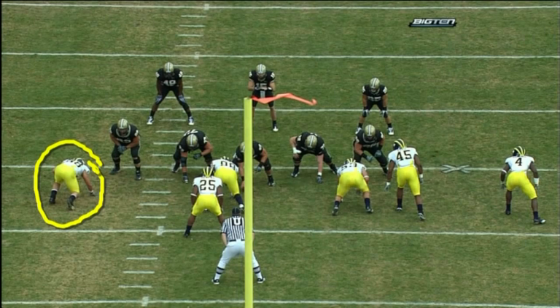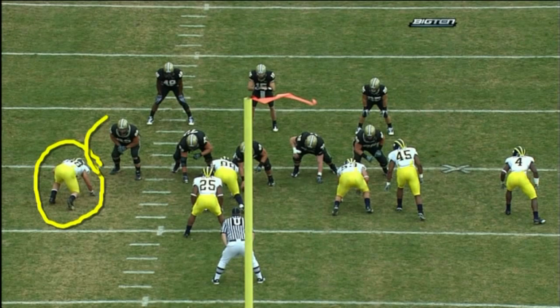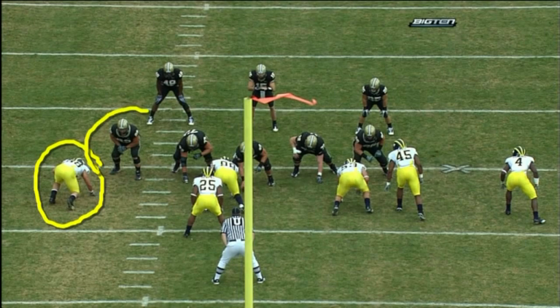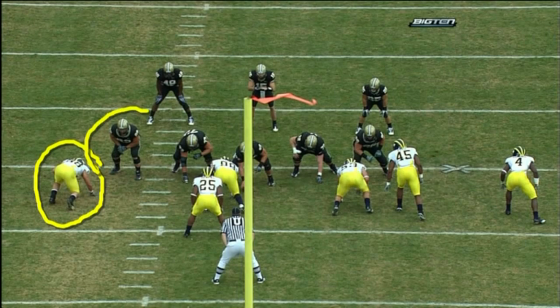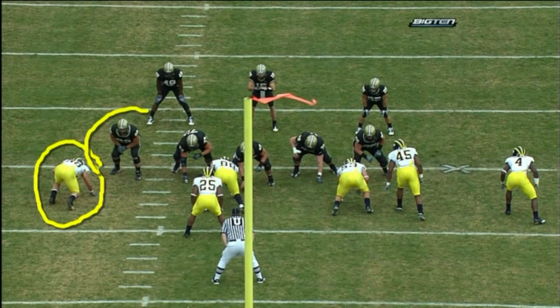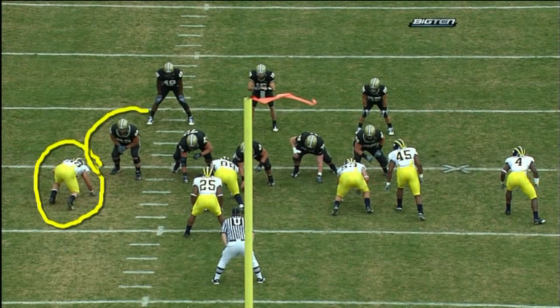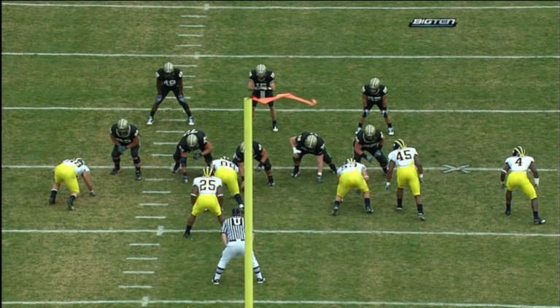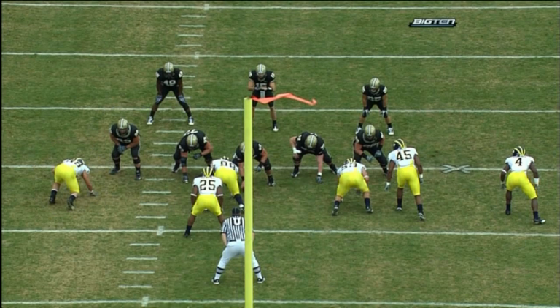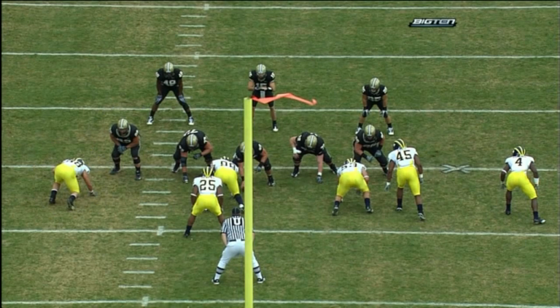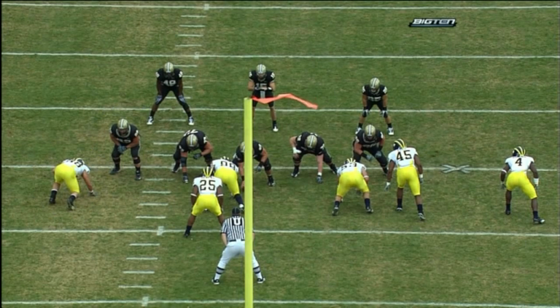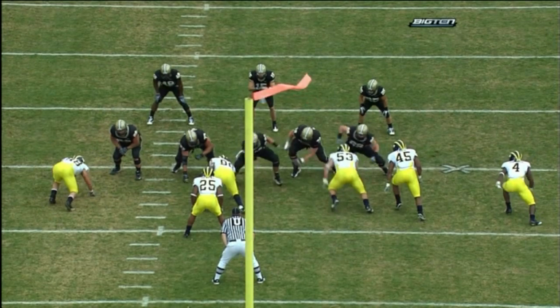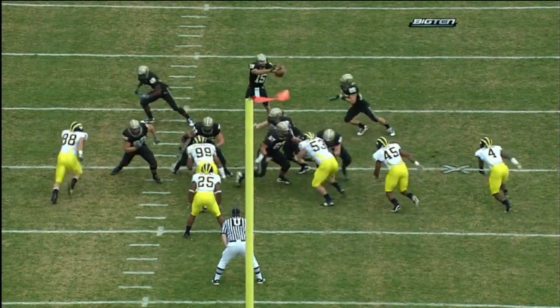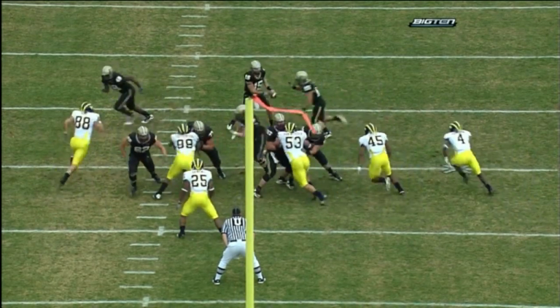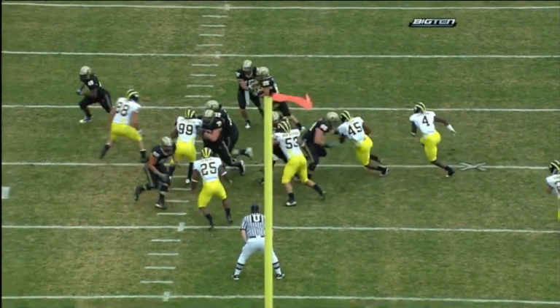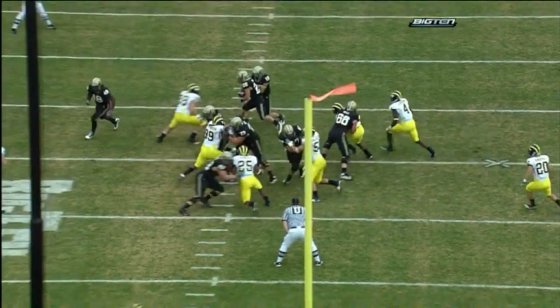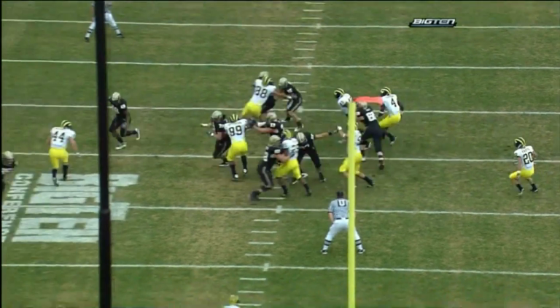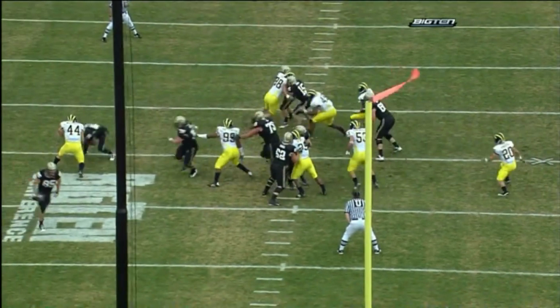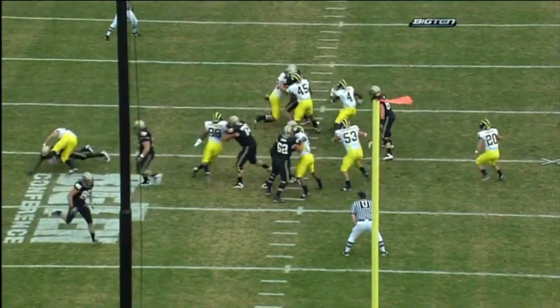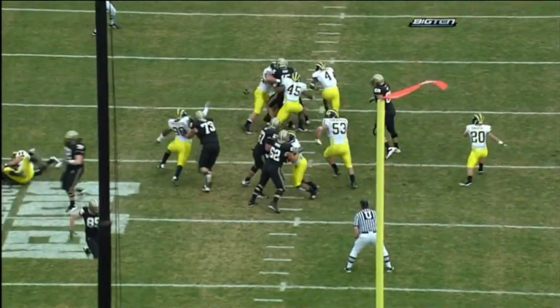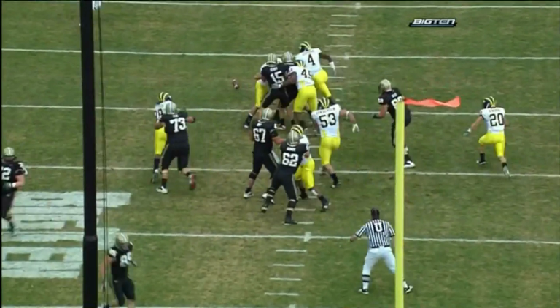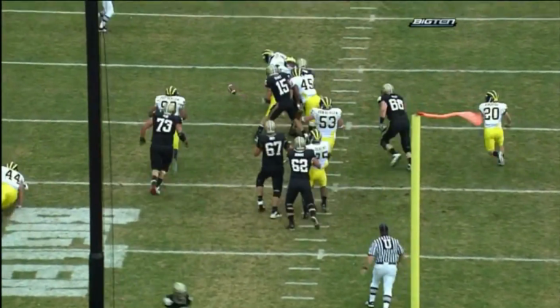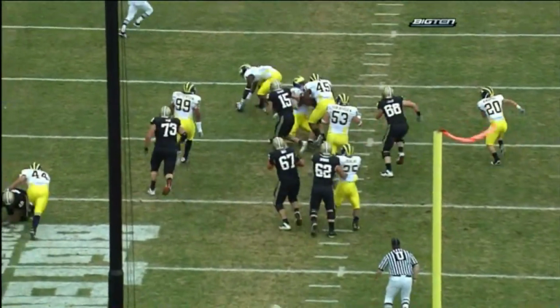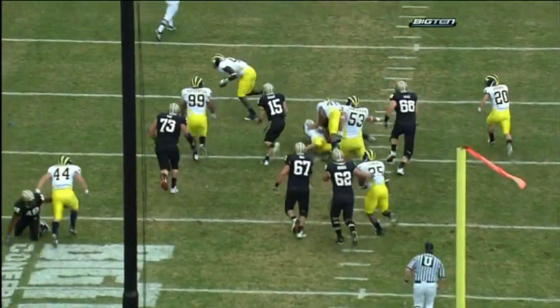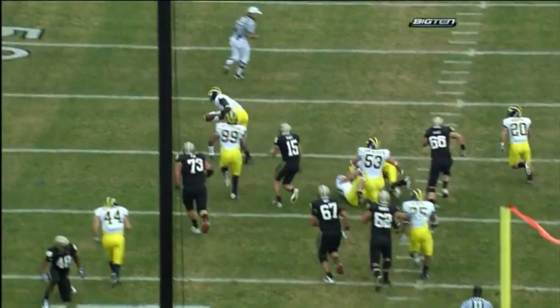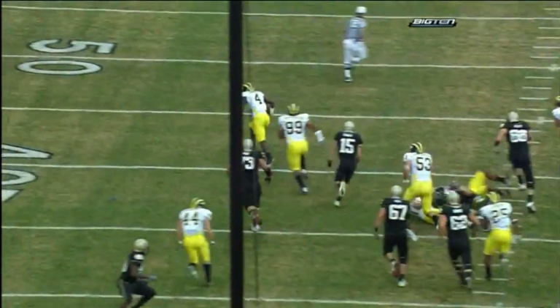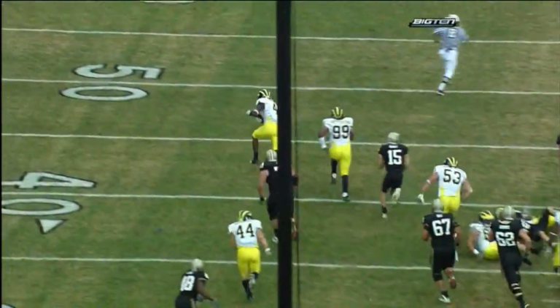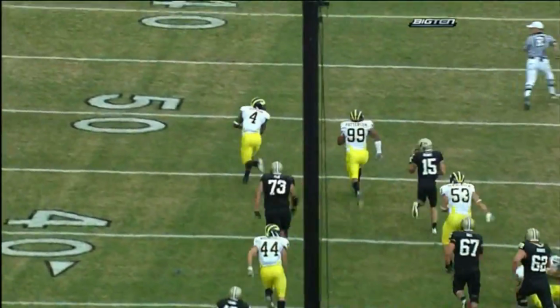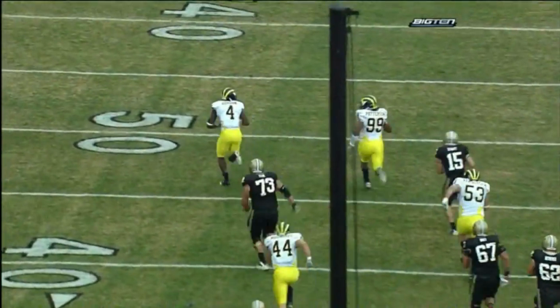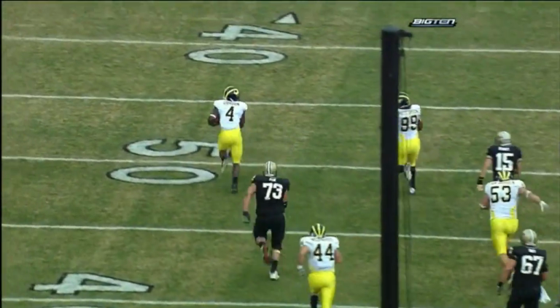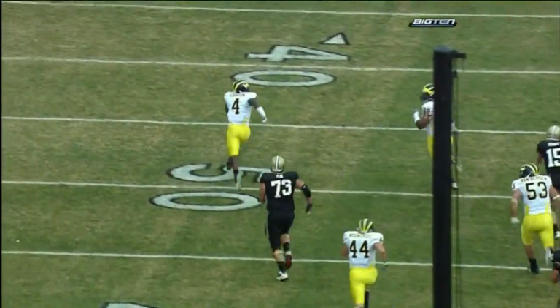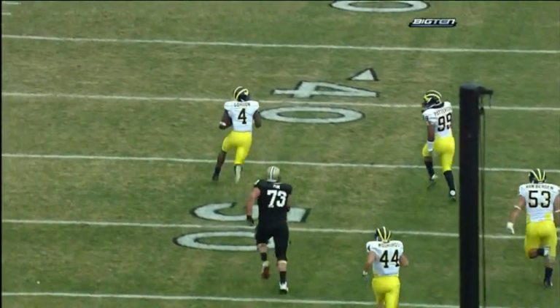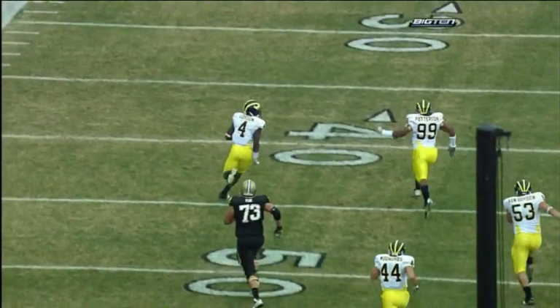Let me show you why this one's on Rob Henry. He's got to read this defensive end. It's the option — unblocked is Rowe — so he's got to make a quick decision and see that faster.